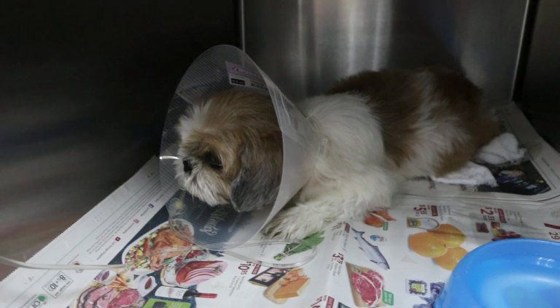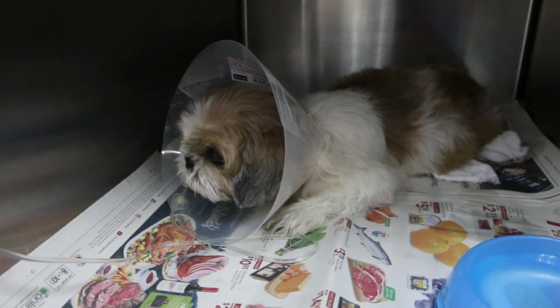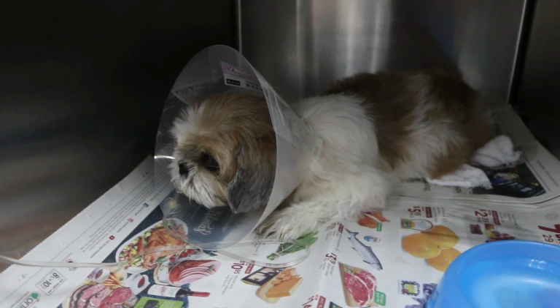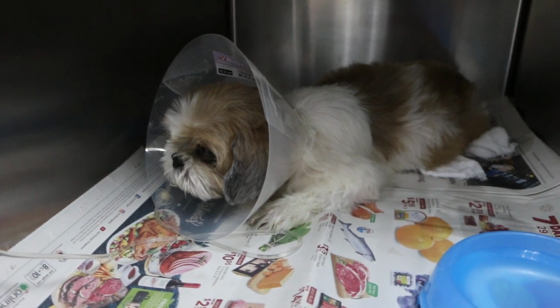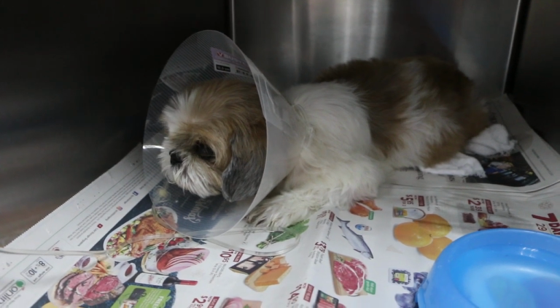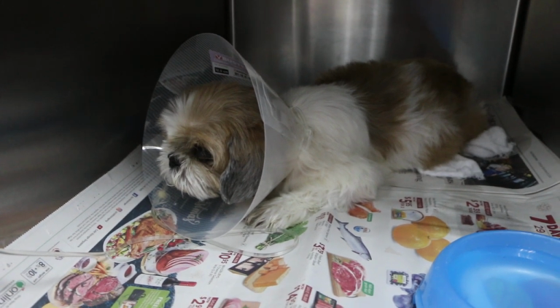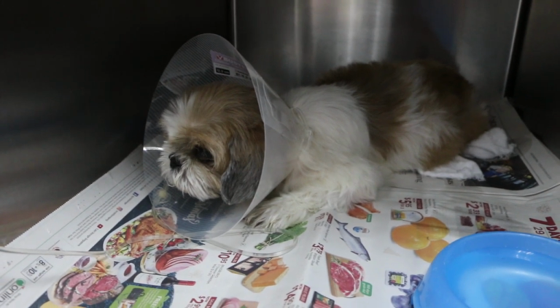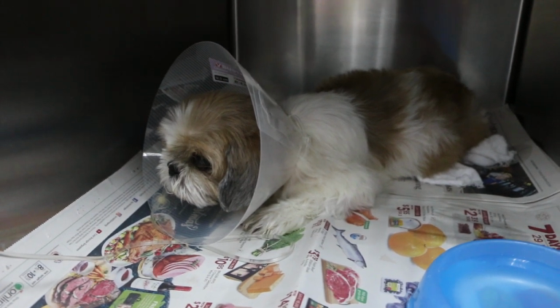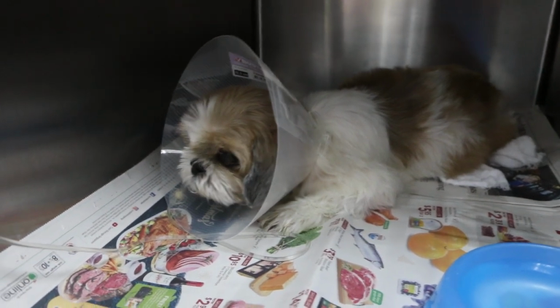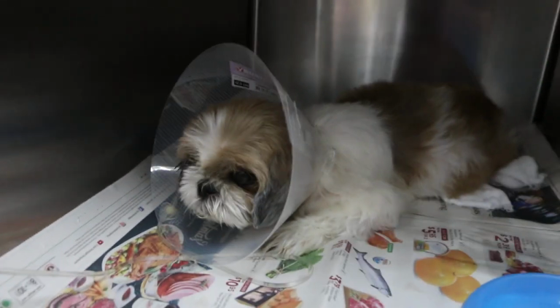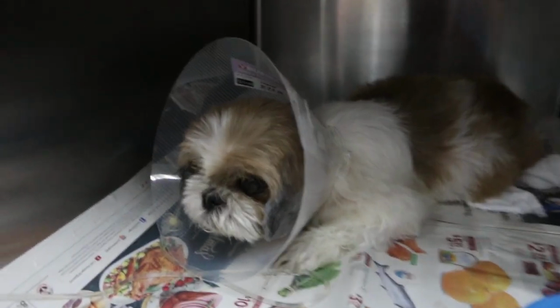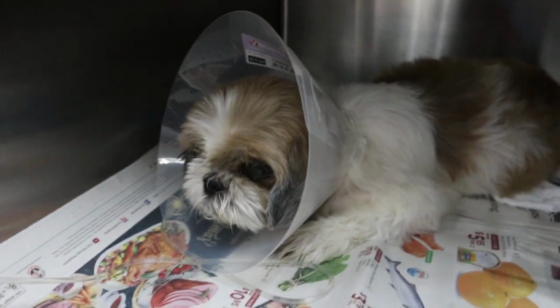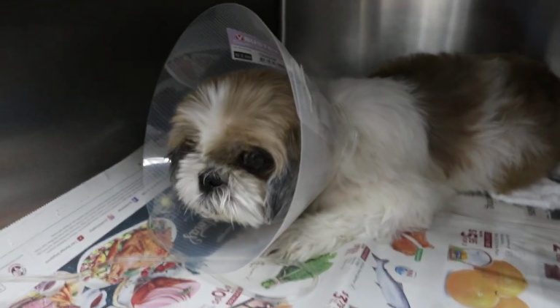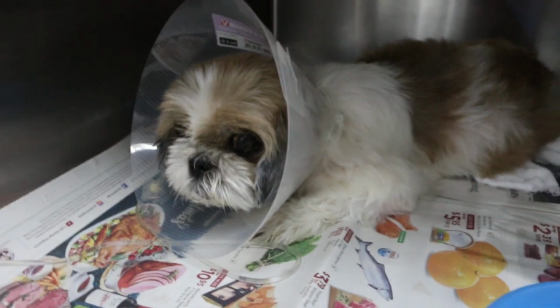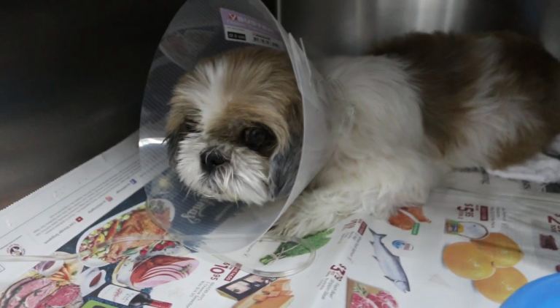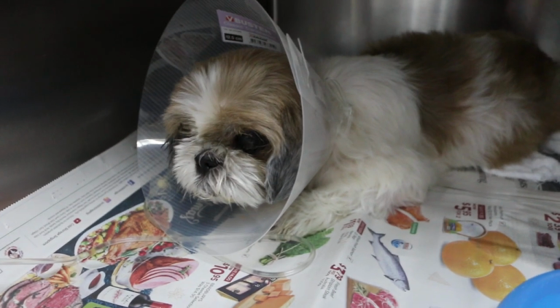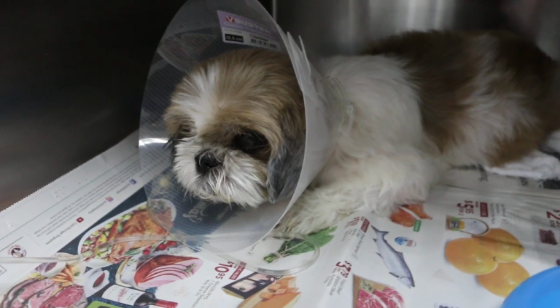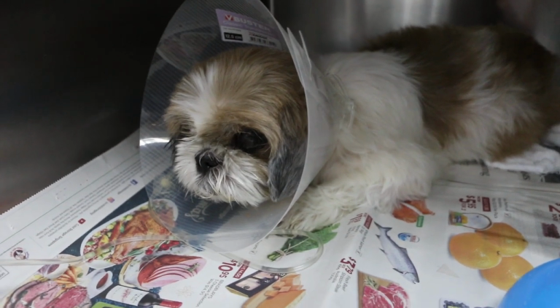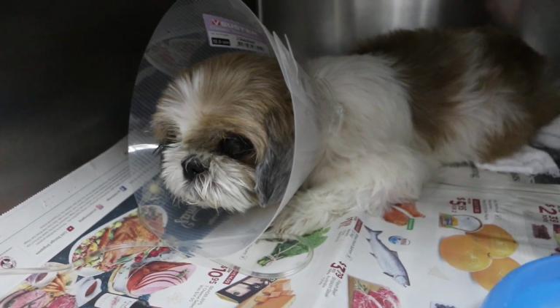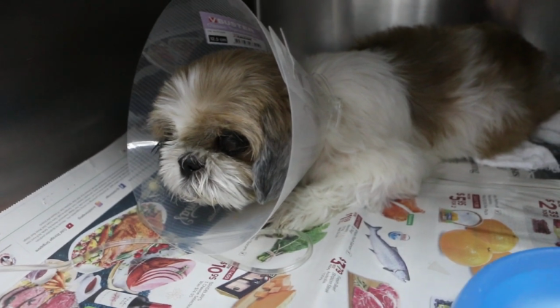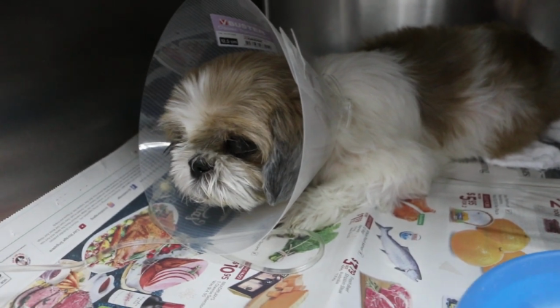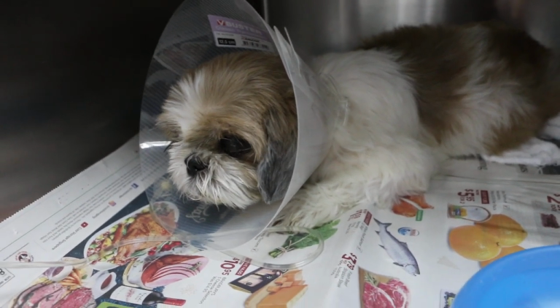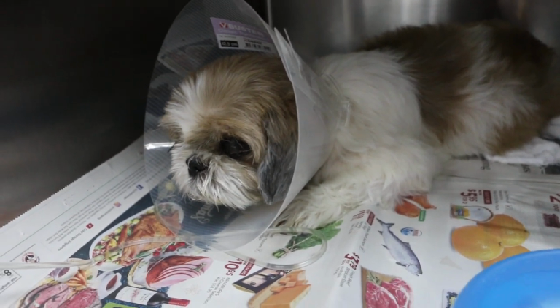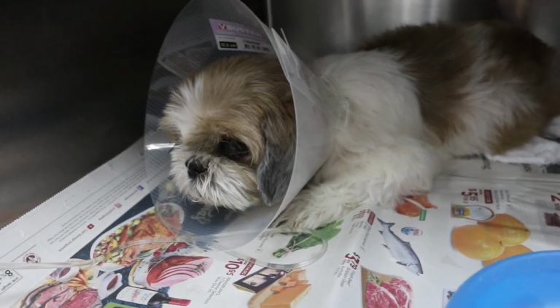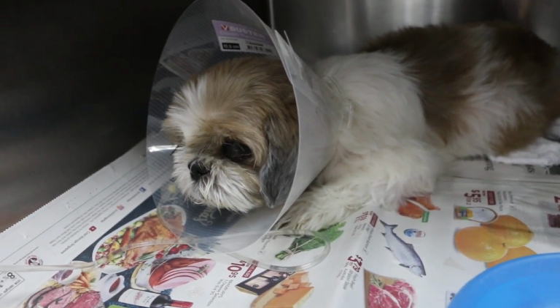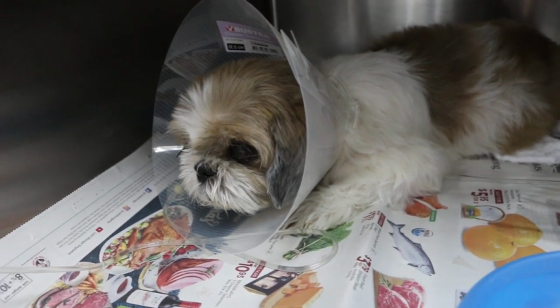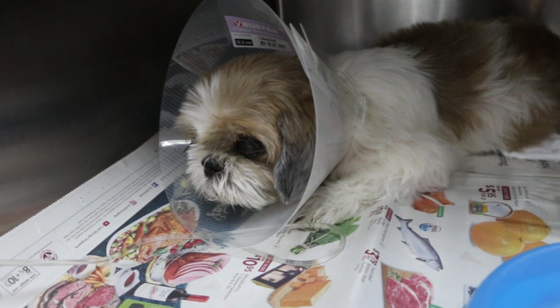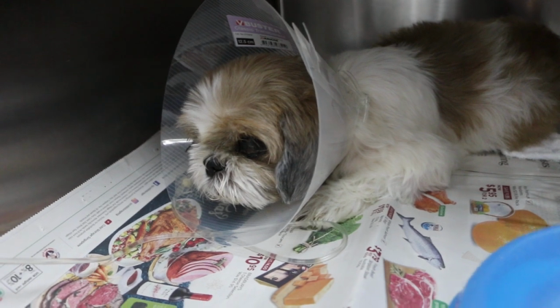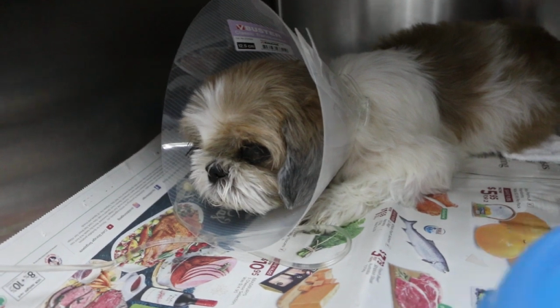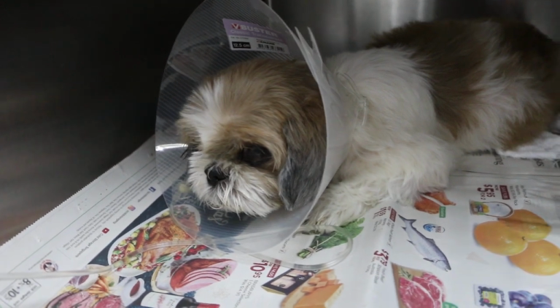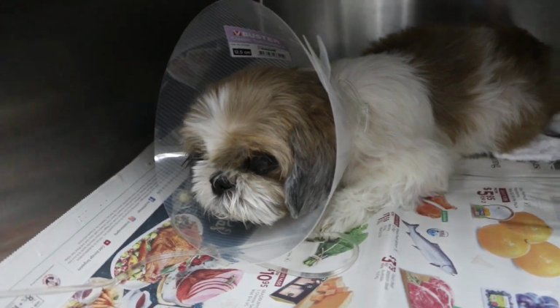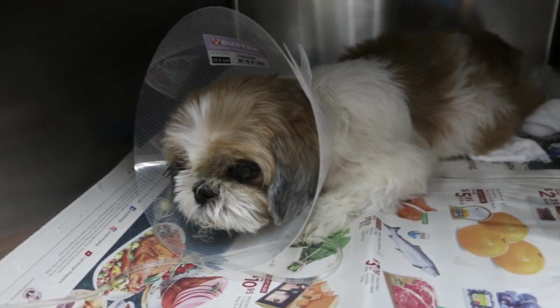Today is 18 January 2019, day 2 of inpatient. This Shih Tzu has a very bad discharge from the lower part due to open pyometra.